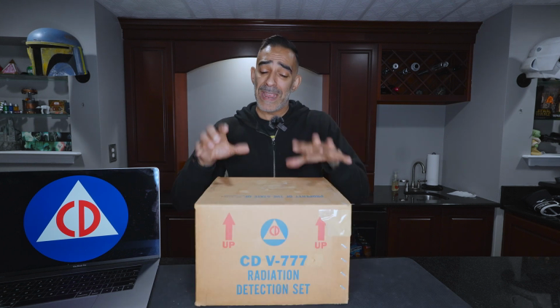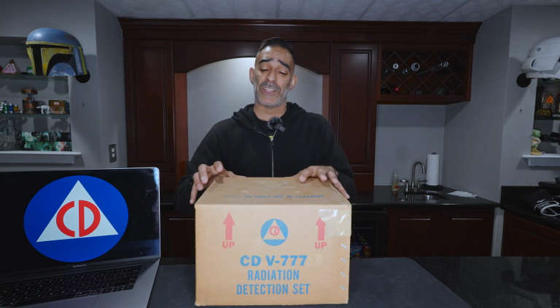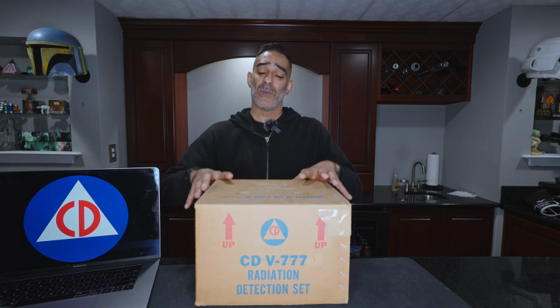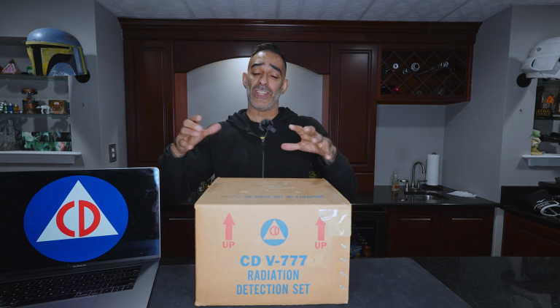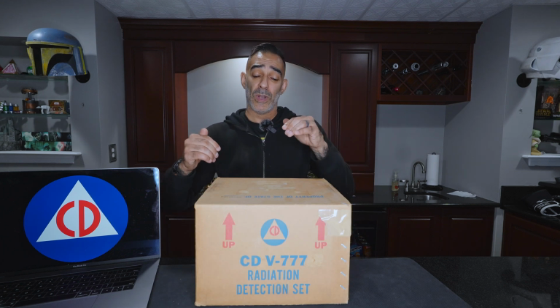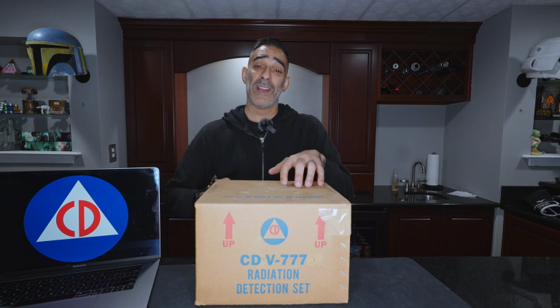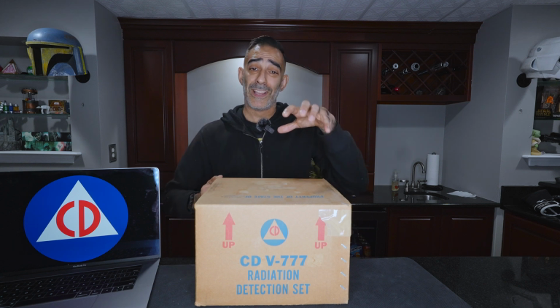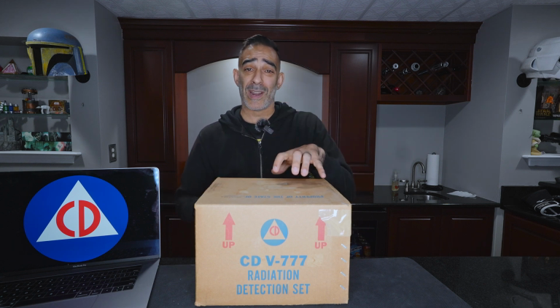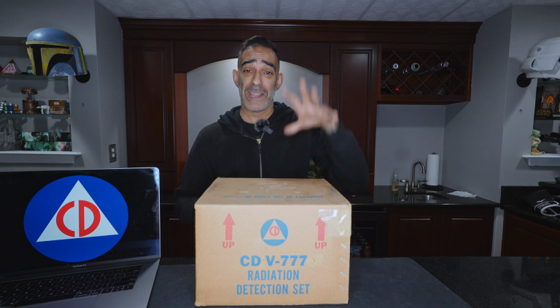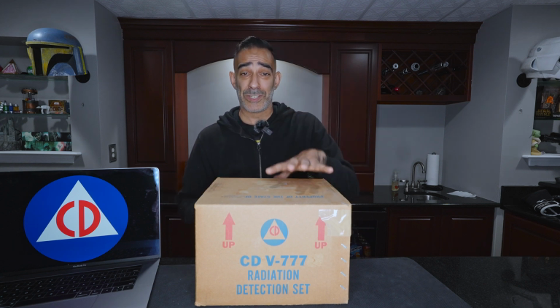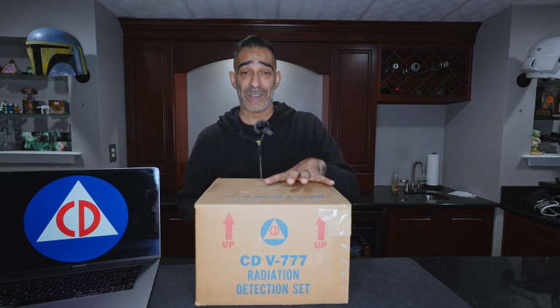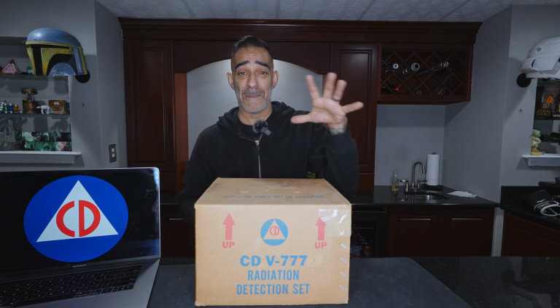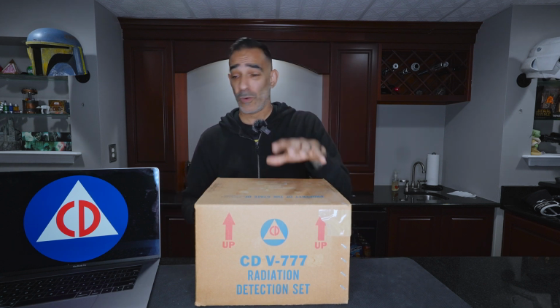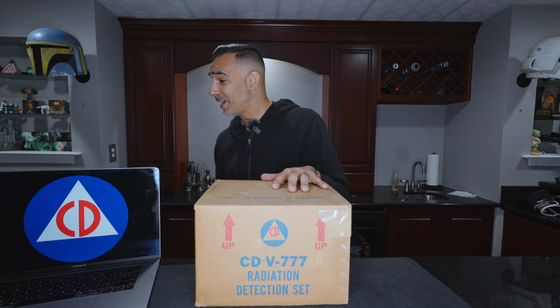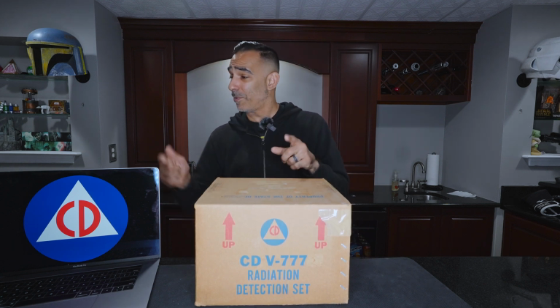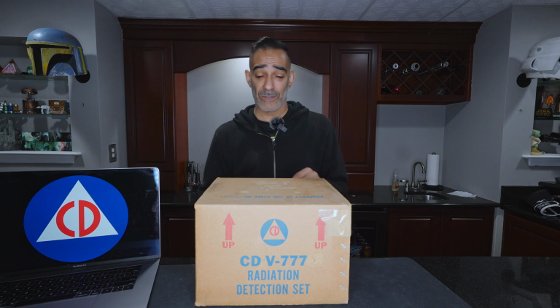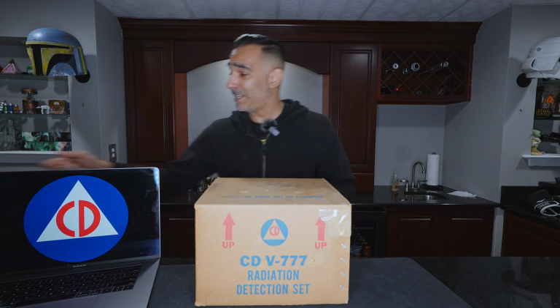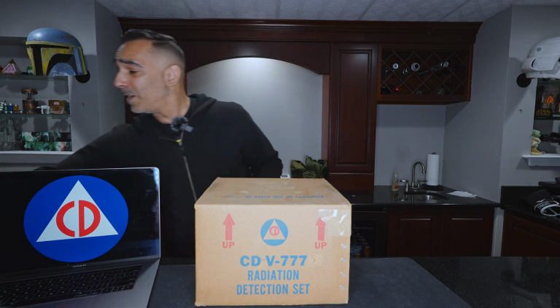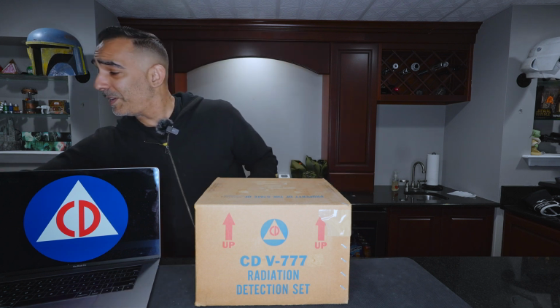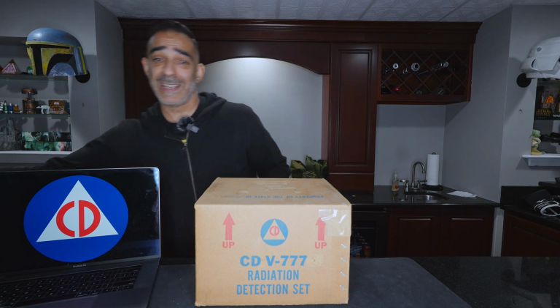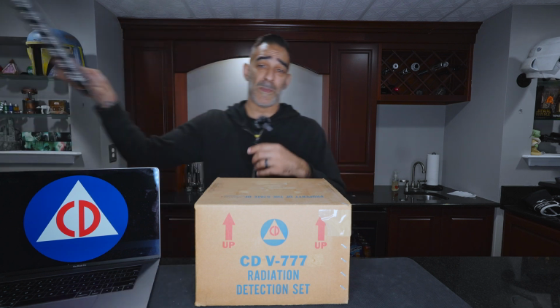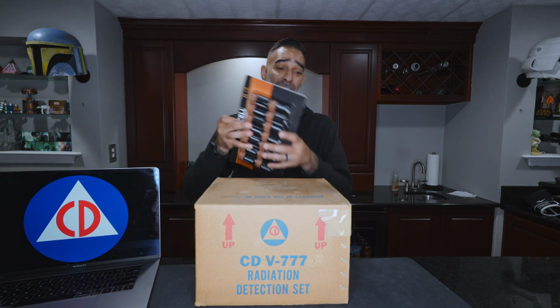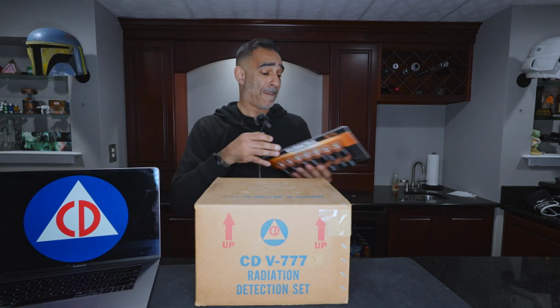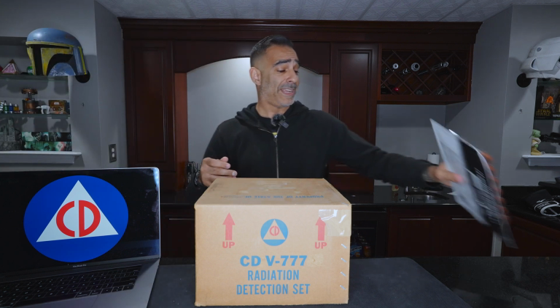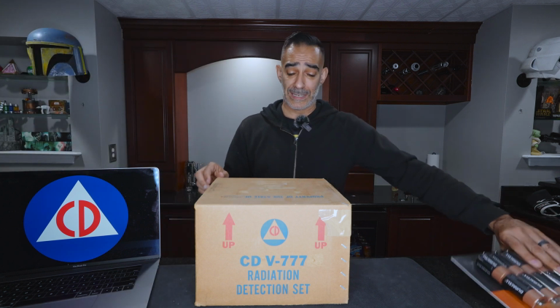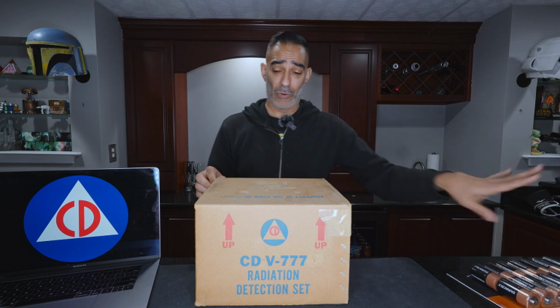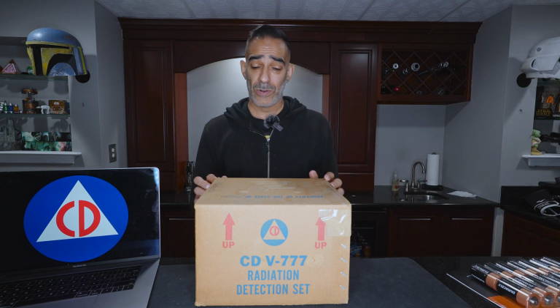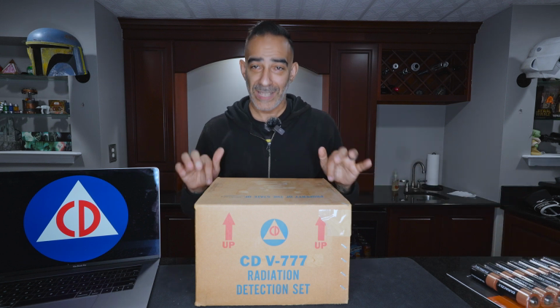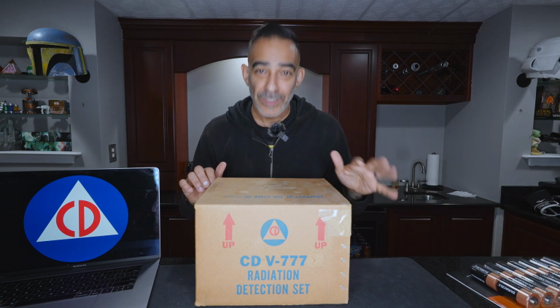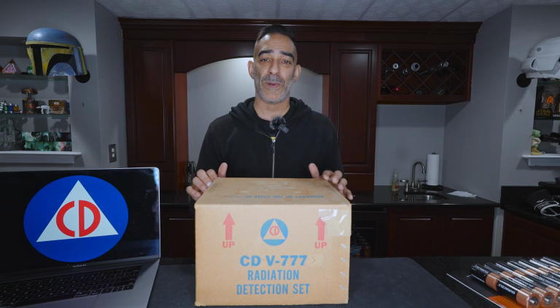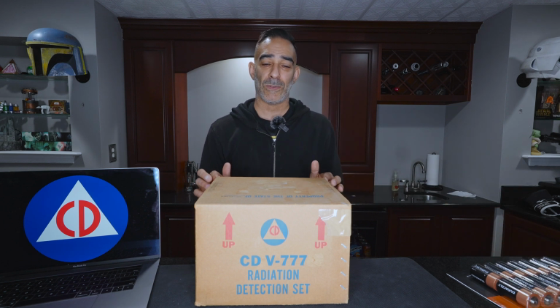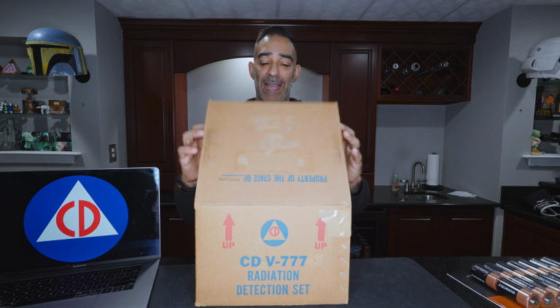The main purpose of this video is to open it up, show what I got, put some batteries in, and make sure it works. Did I bring the batteries? I did. We're going to be using some Duracell batteries, brand new. So let's flip it open and see what we're looking at.